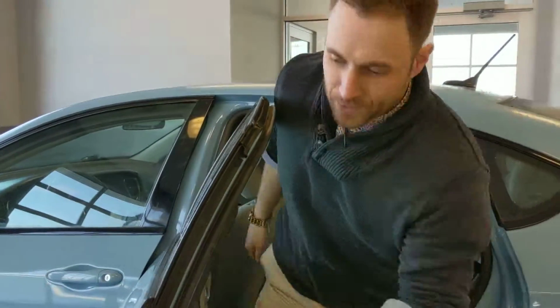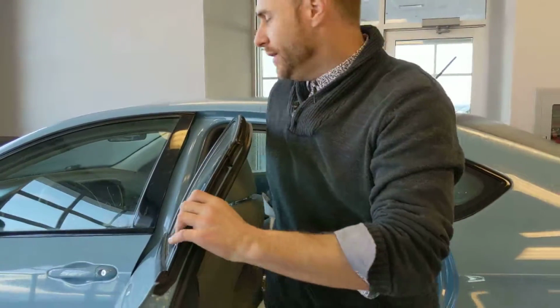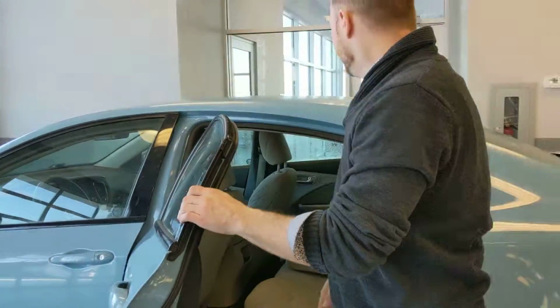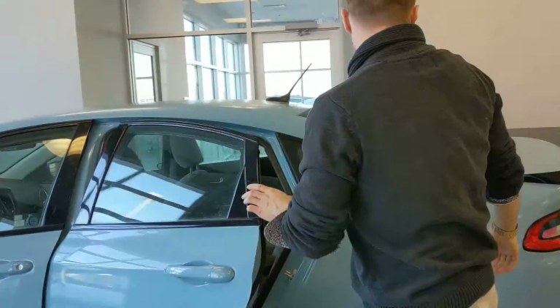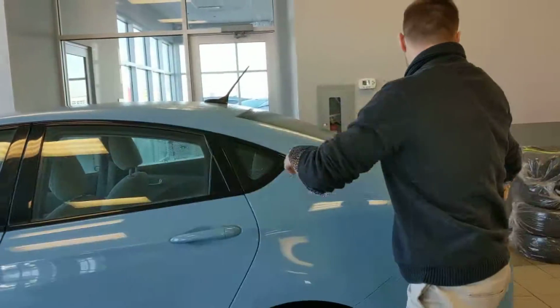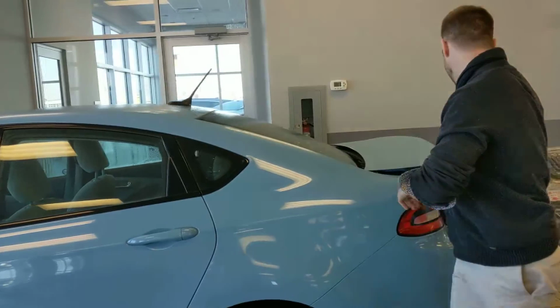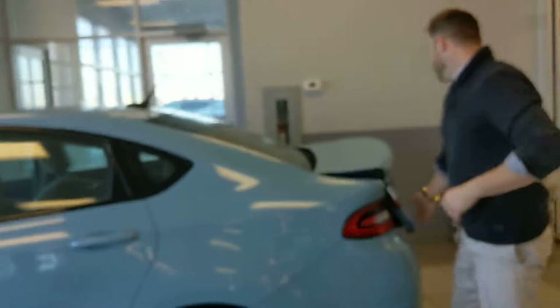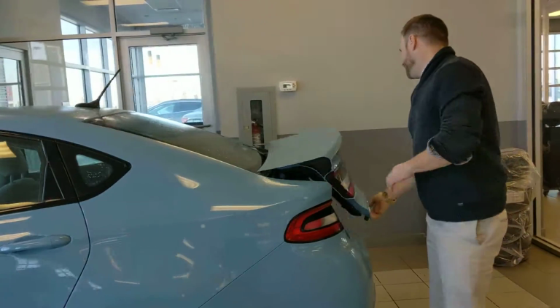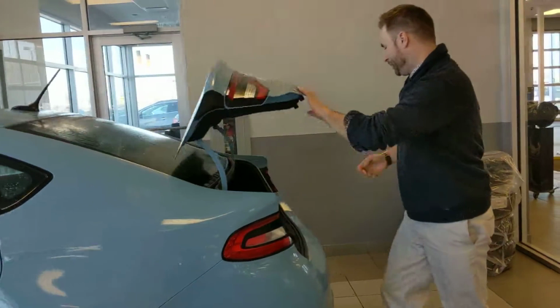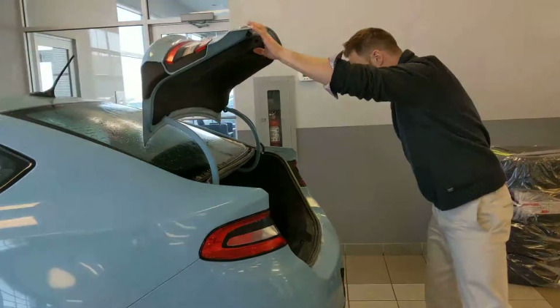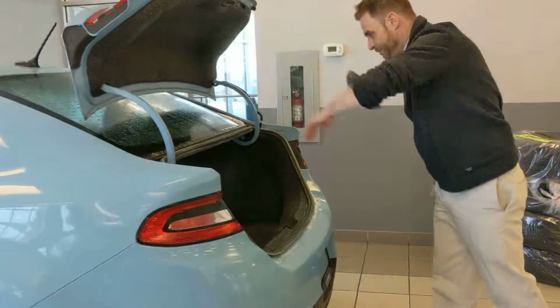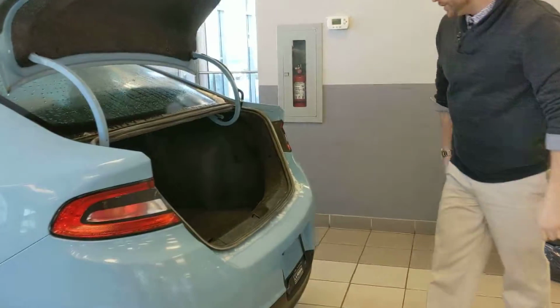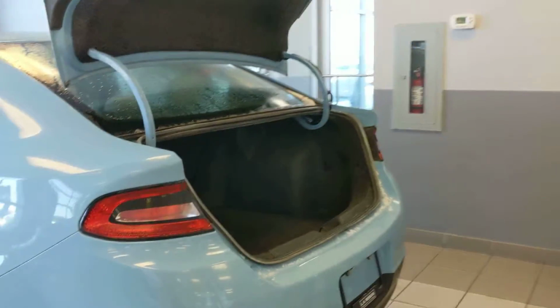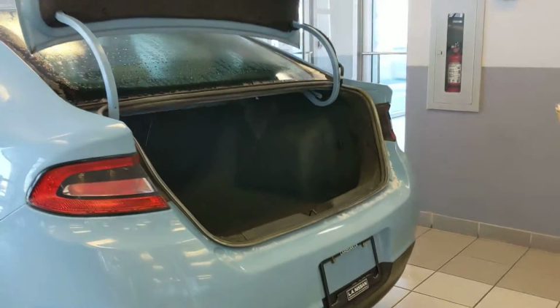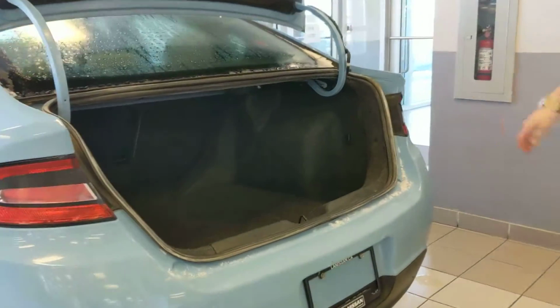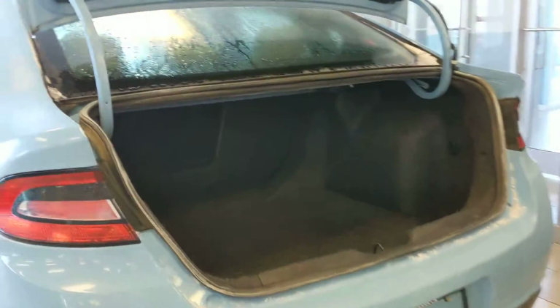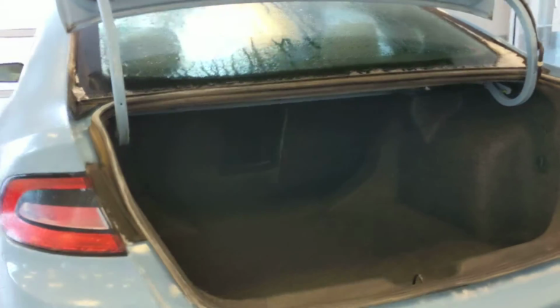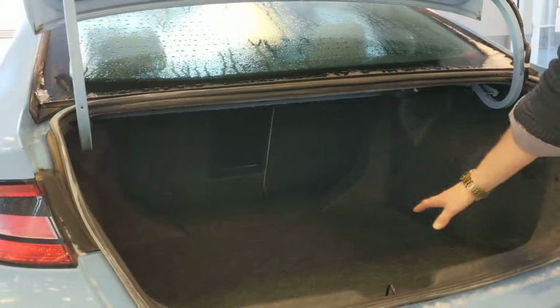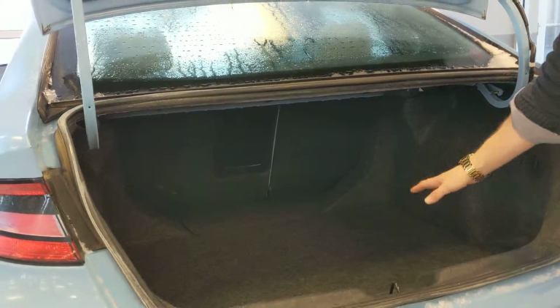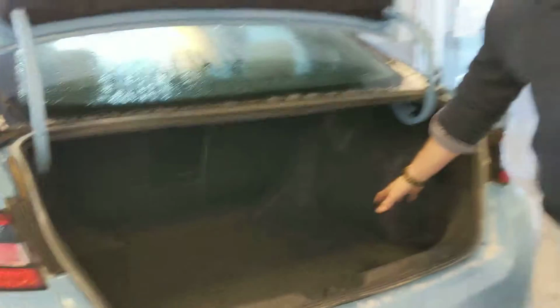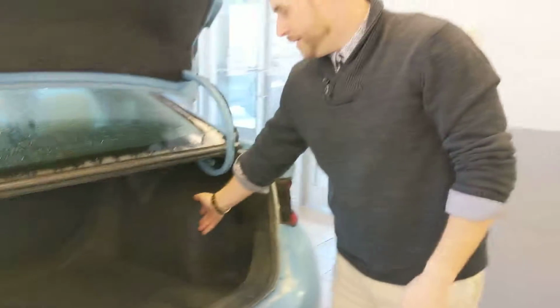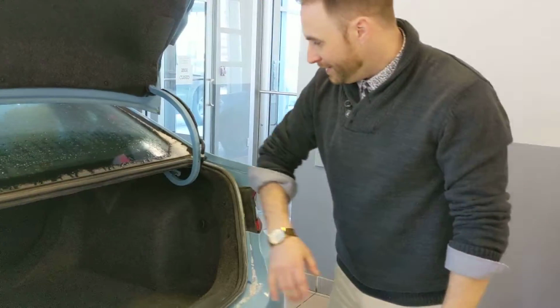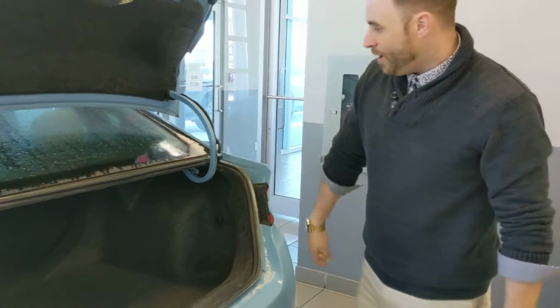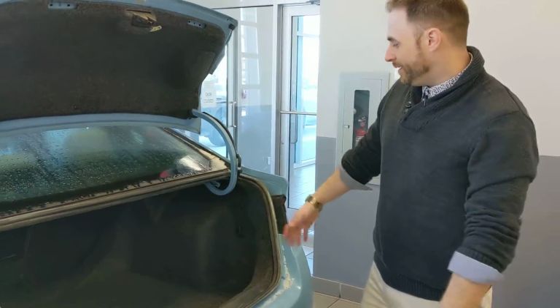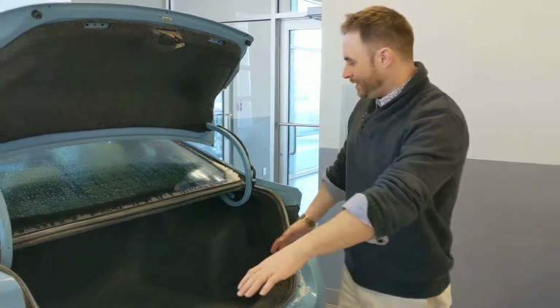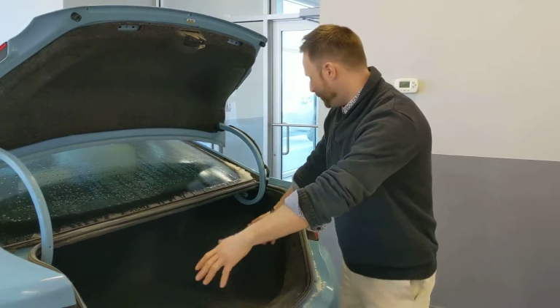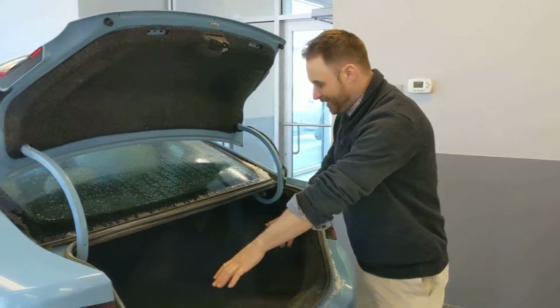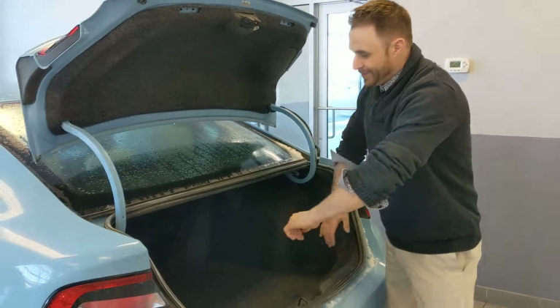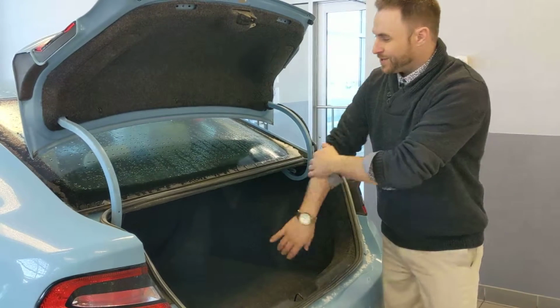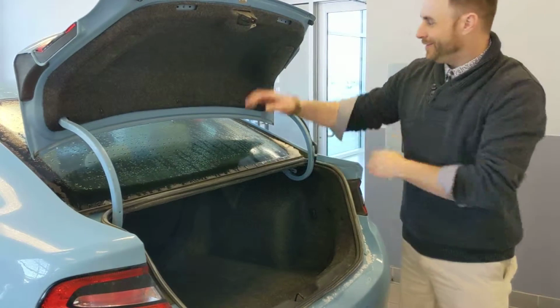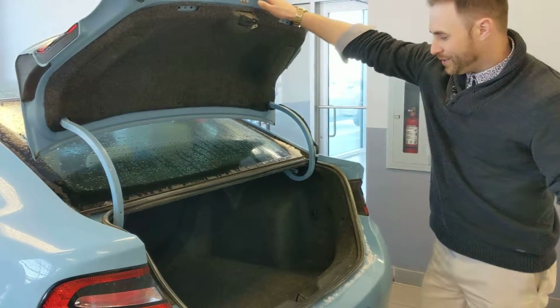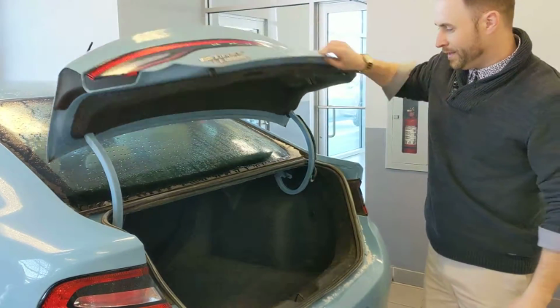The trunk is boasting a lot of room. For a small vehicle, it's what you're looking for — it's not short on space at all. Anything you want in there, you want a trip to IKEA, get some stuff, there's lots of room in there.